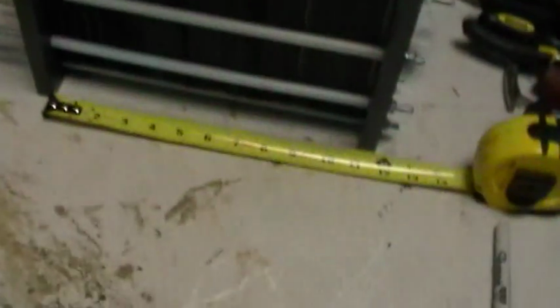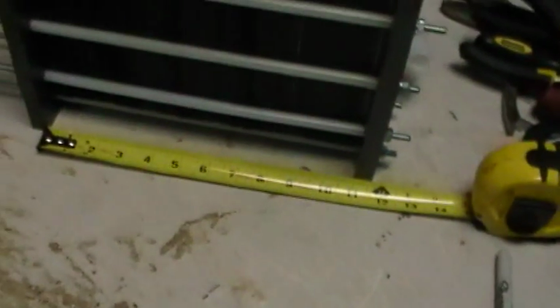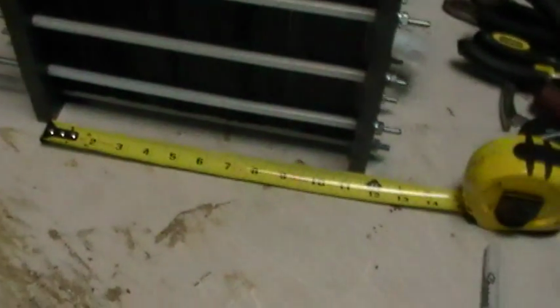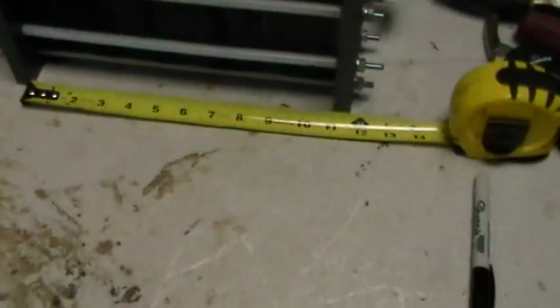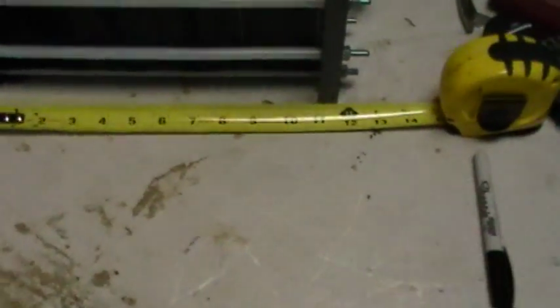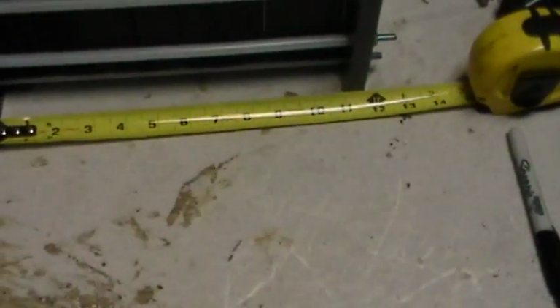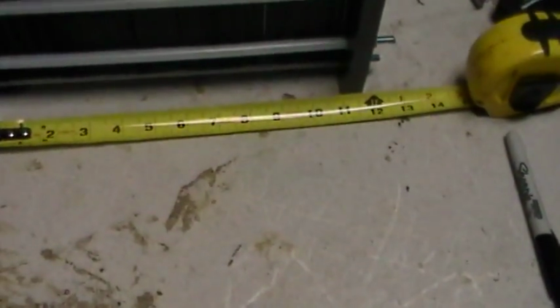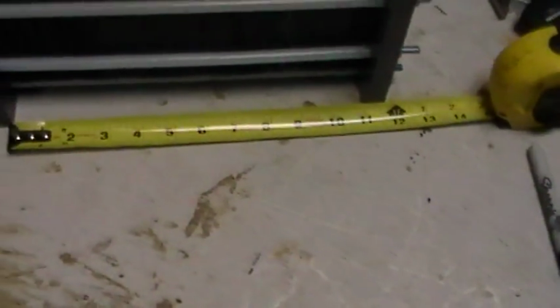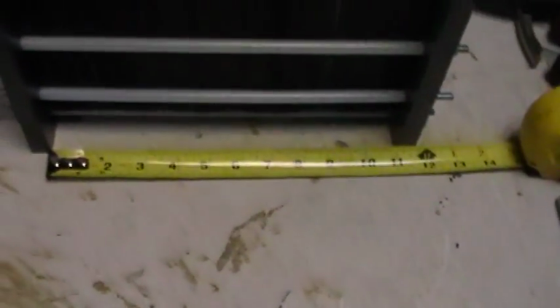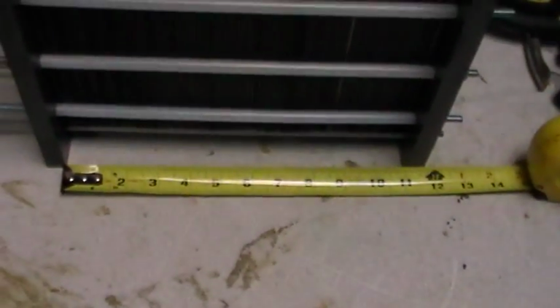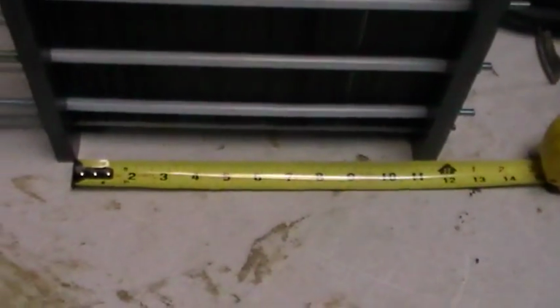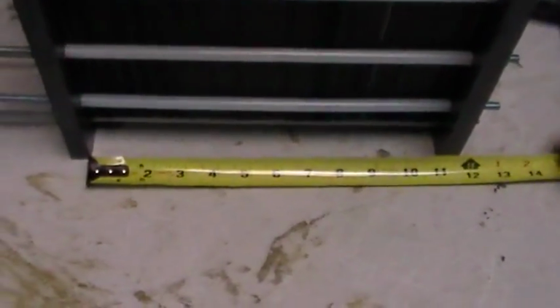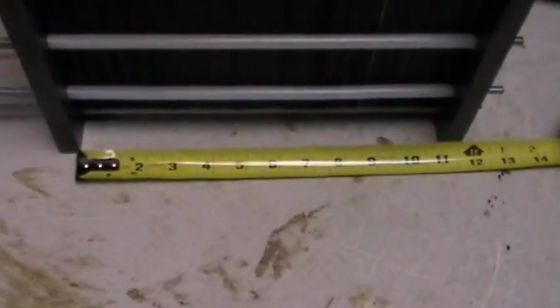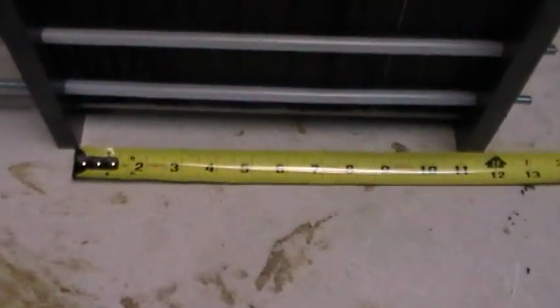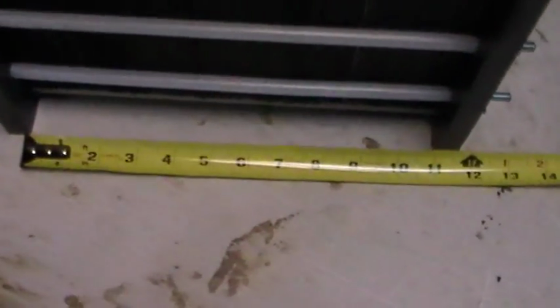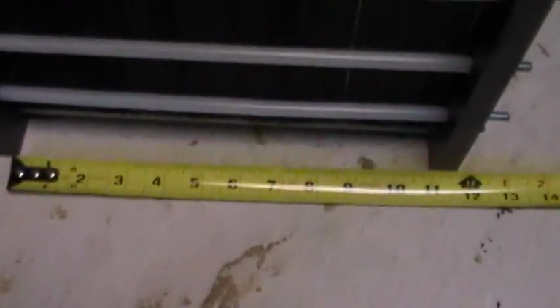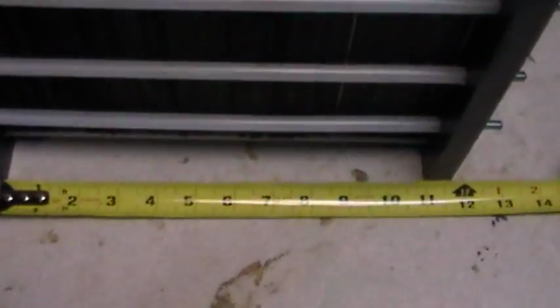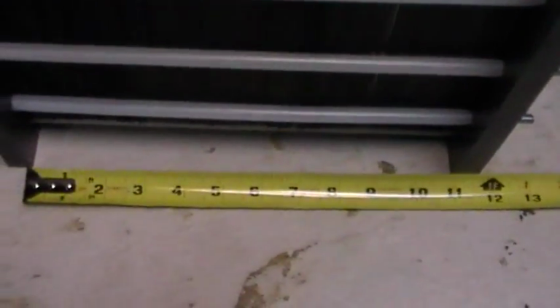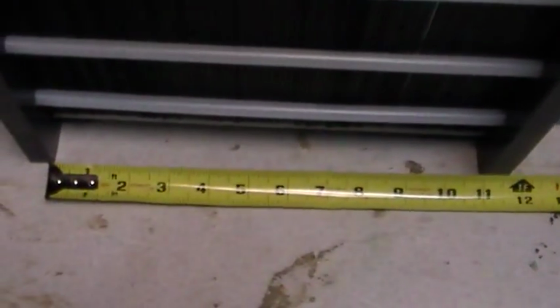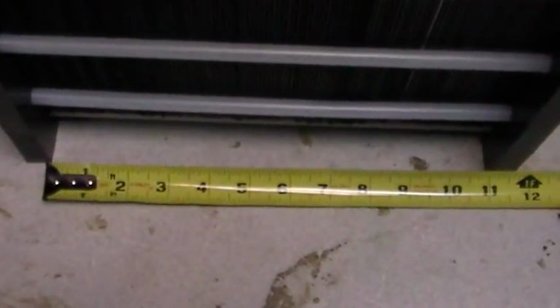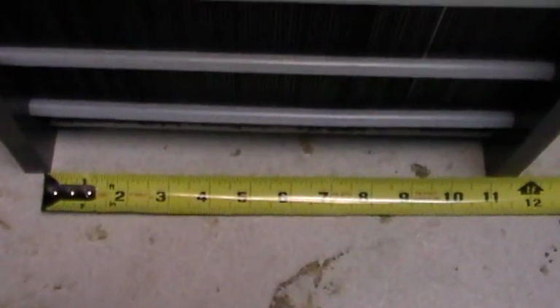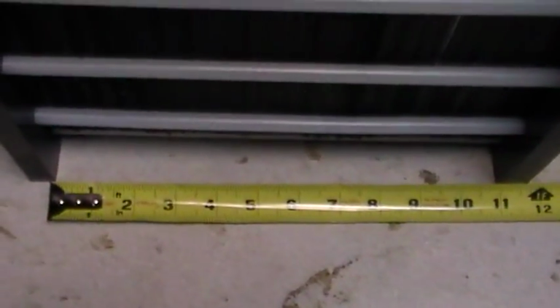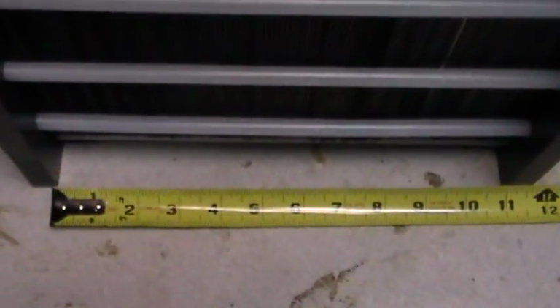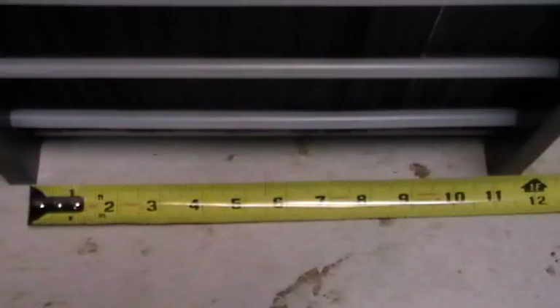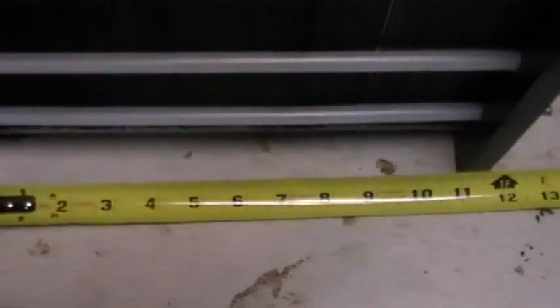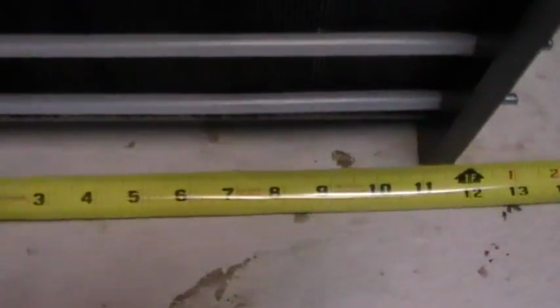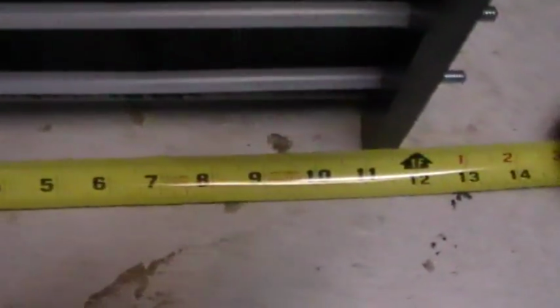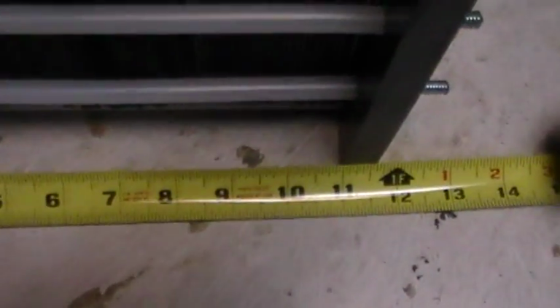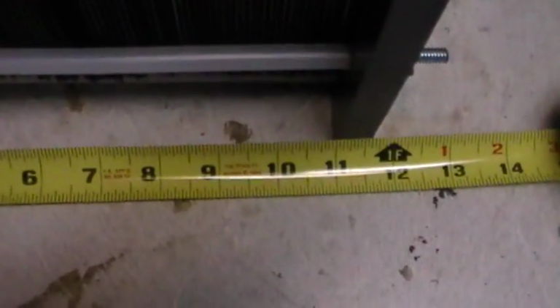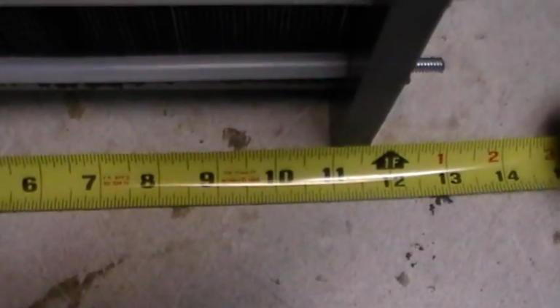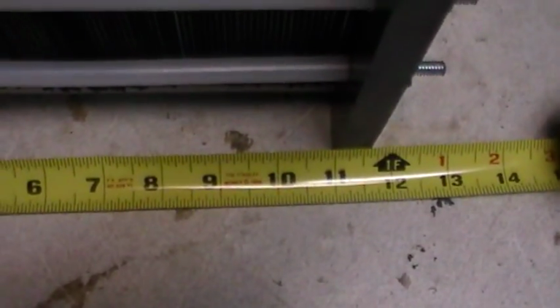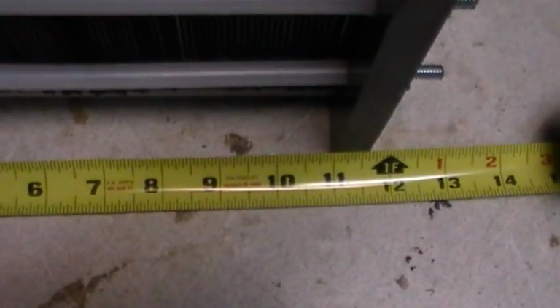Here's a little more information. I've put a ruler in there so you can get an idea how long the layer of plates is. You can see it's about 11 inches.